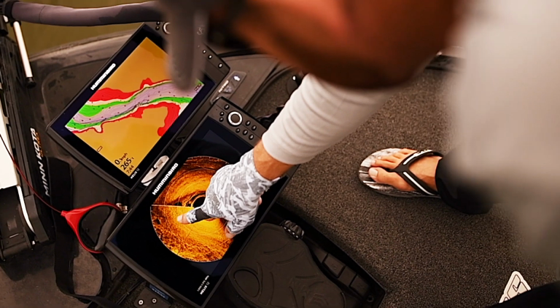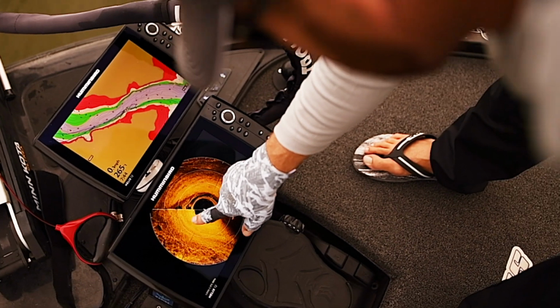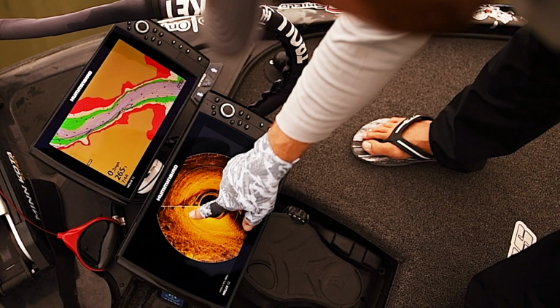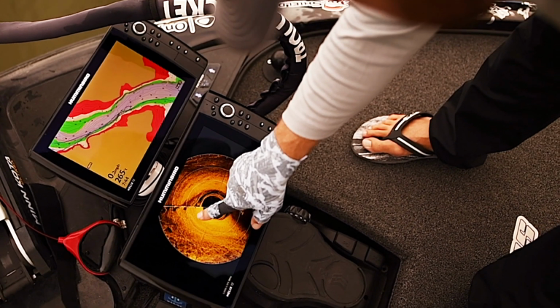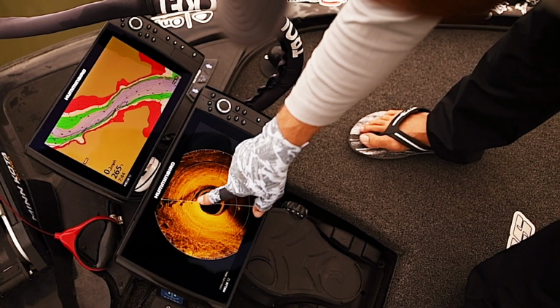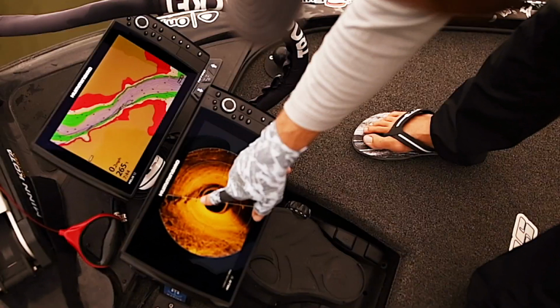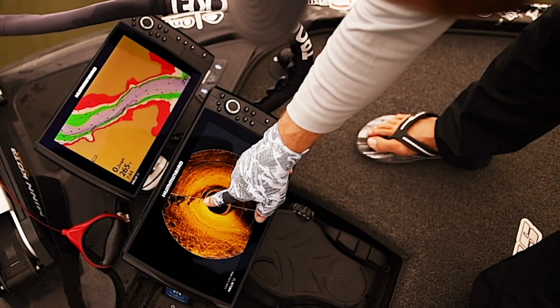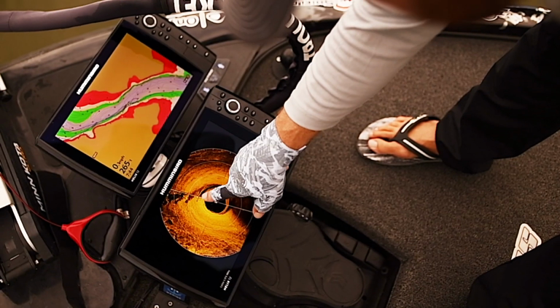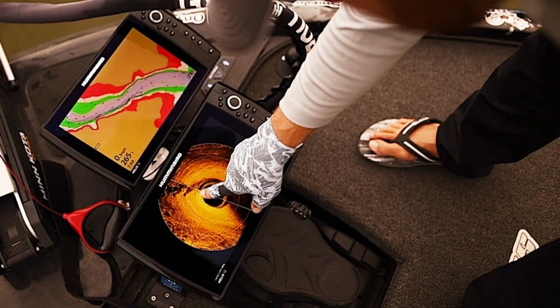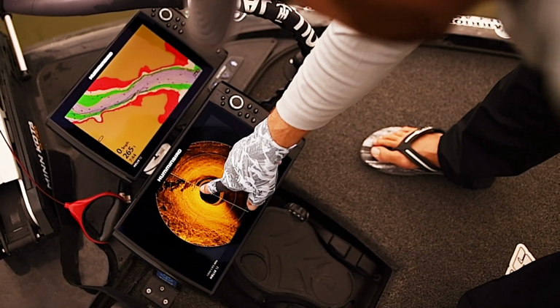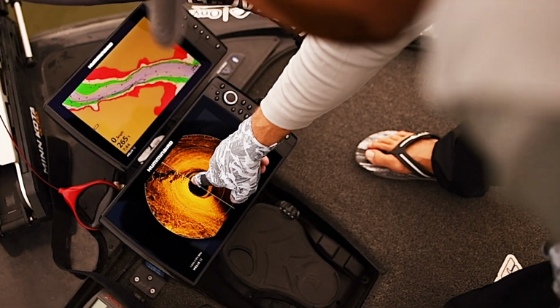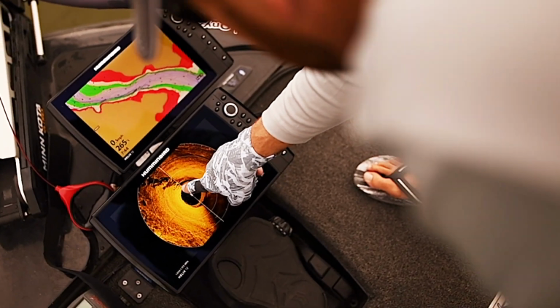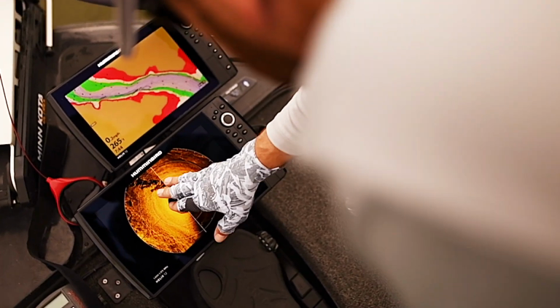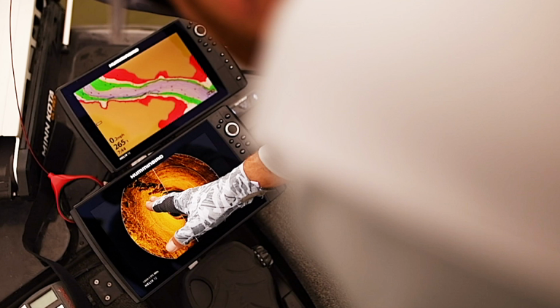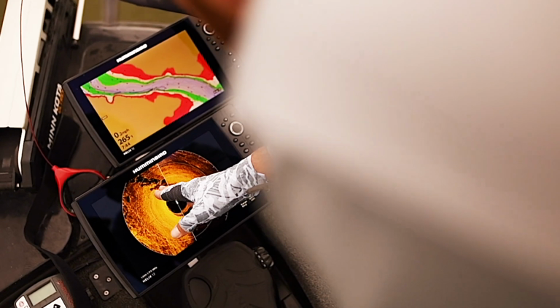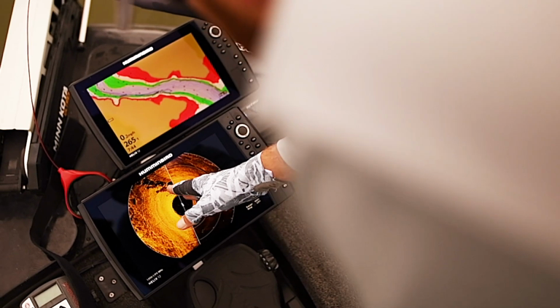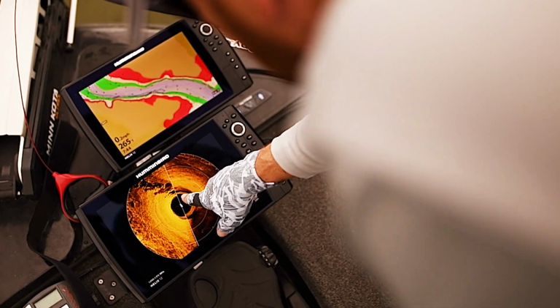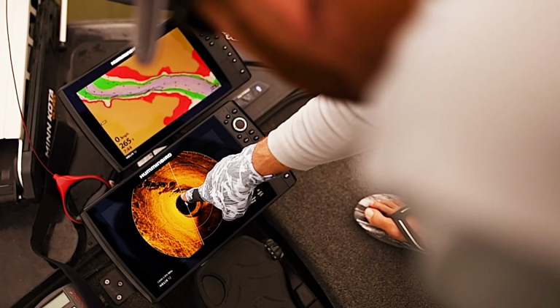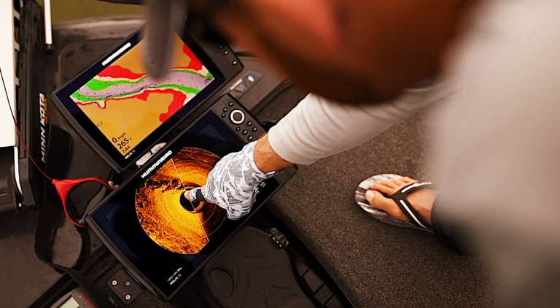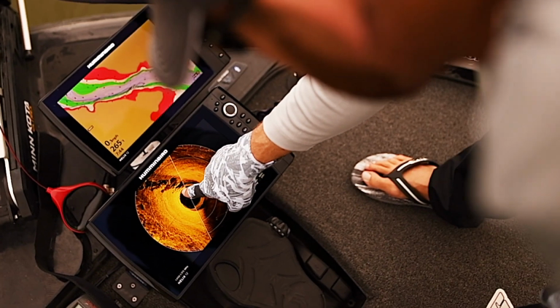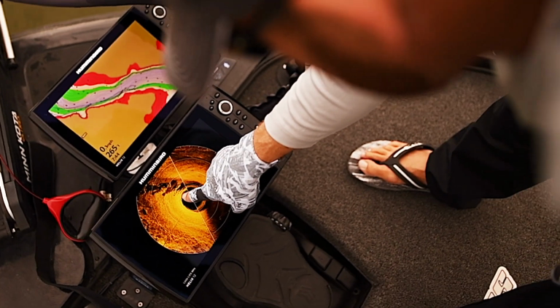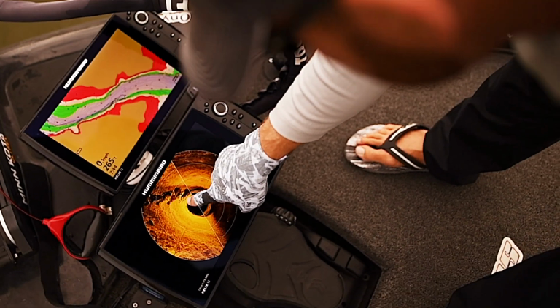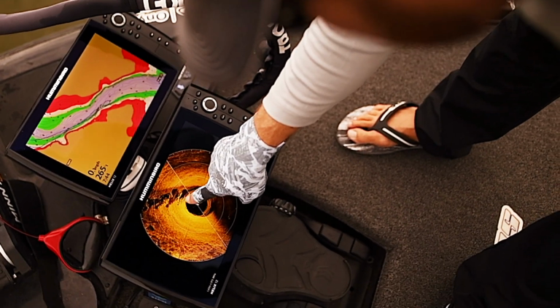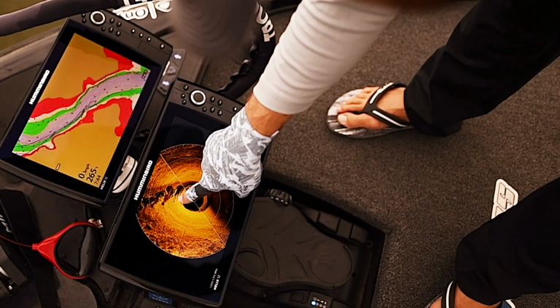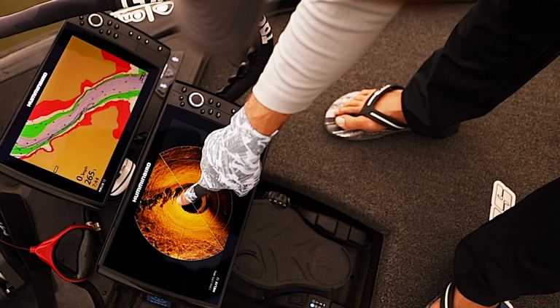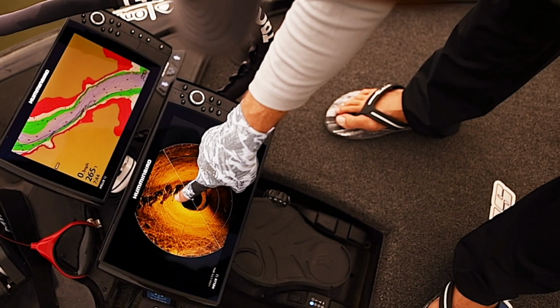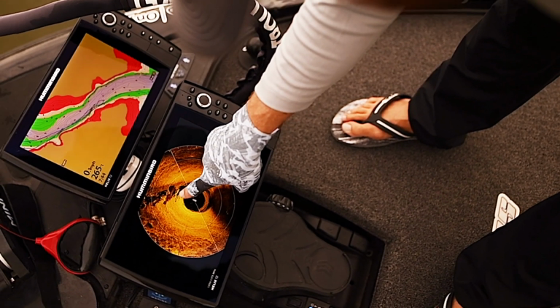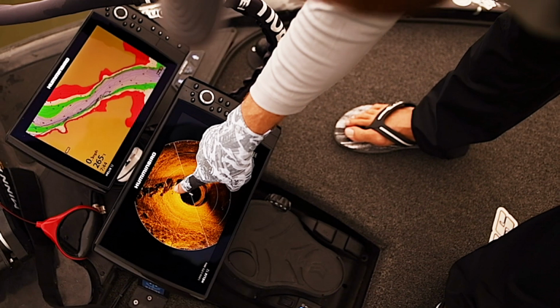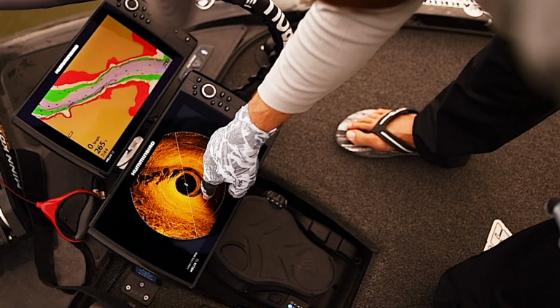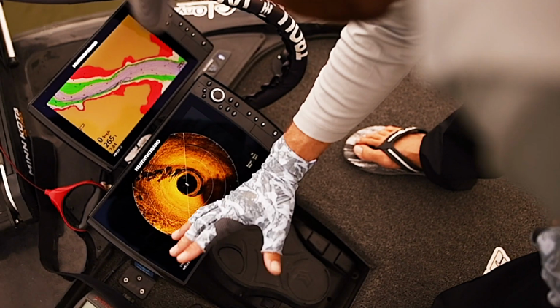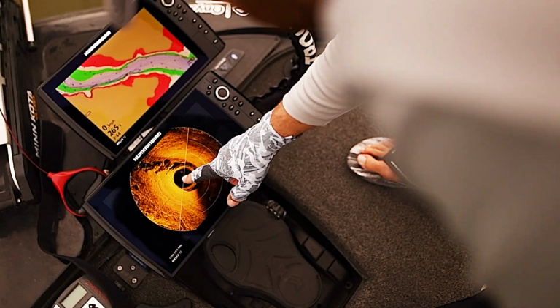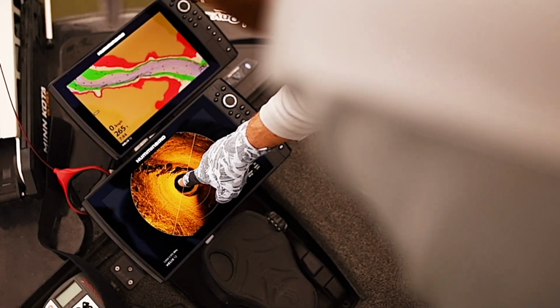gravelly type stuff going right out to this really big chunk rock. Not only can I tell that it's chunk rock and a great big ledge, but I can actually see the cracks in the rocks, just like I would on side imaging.